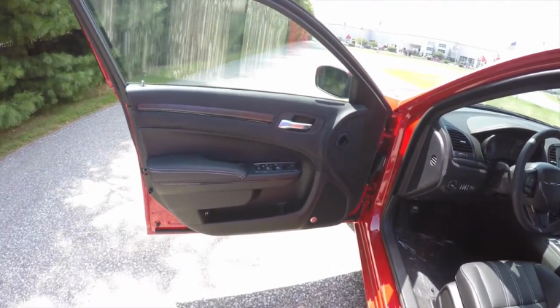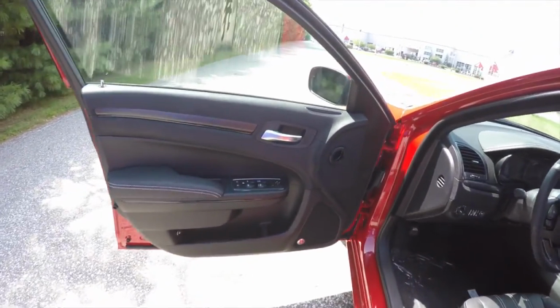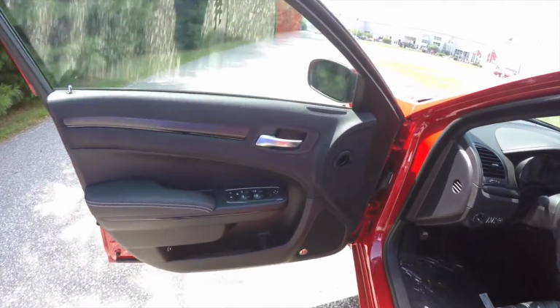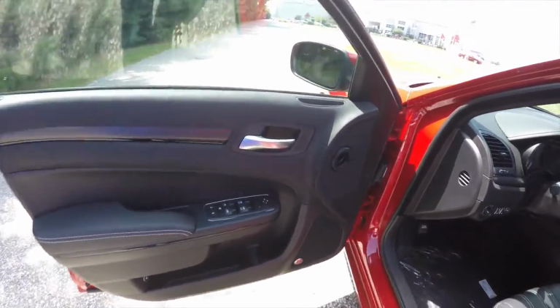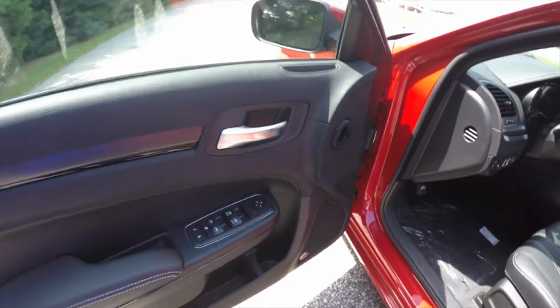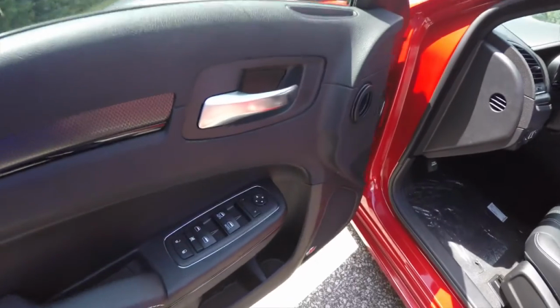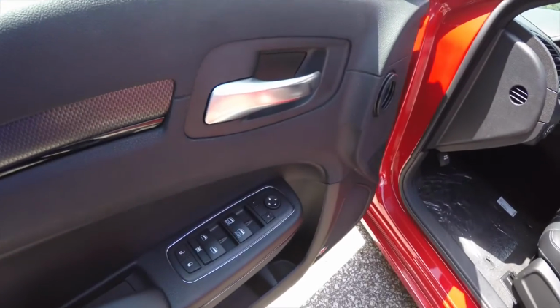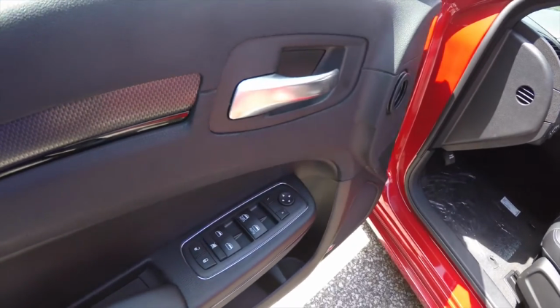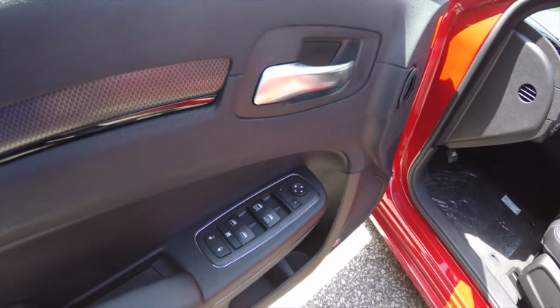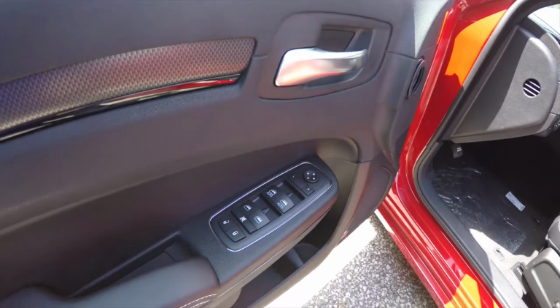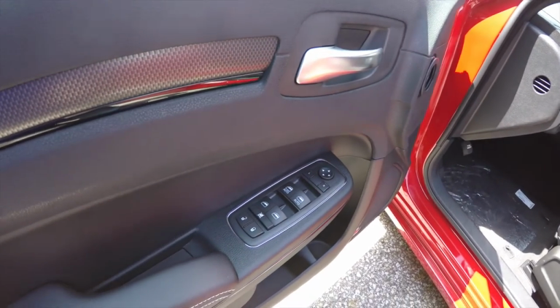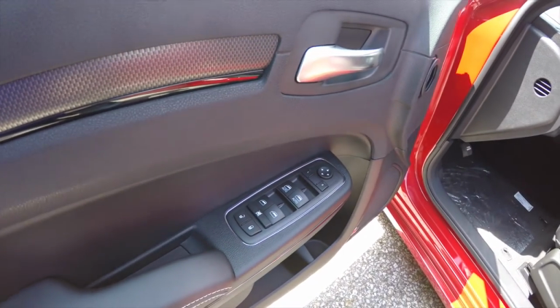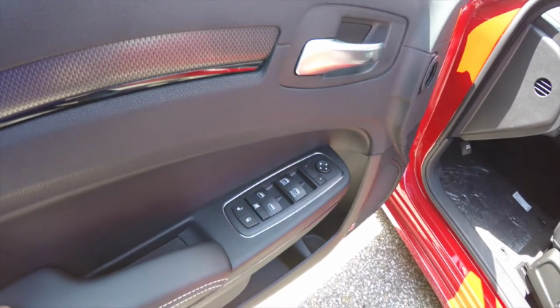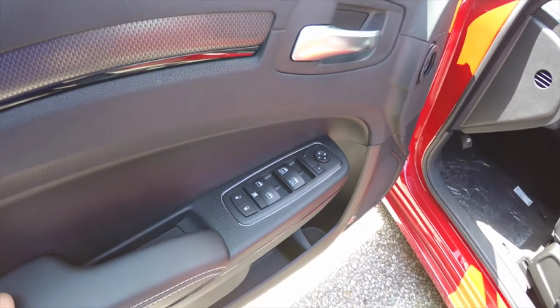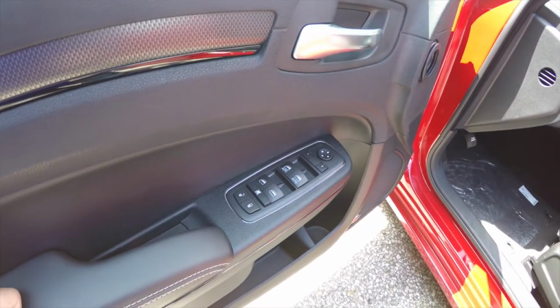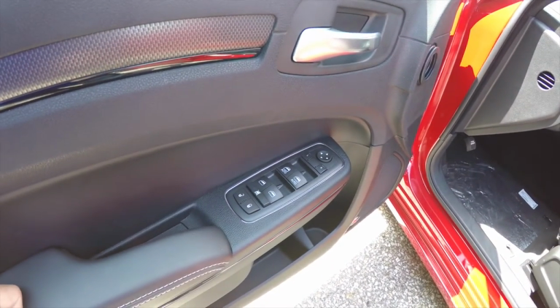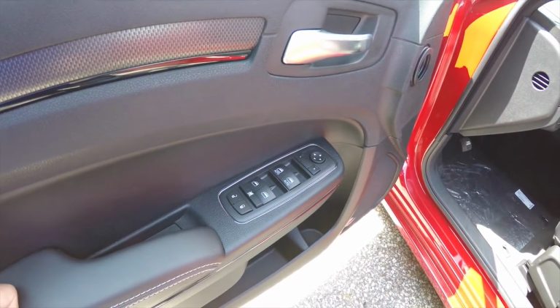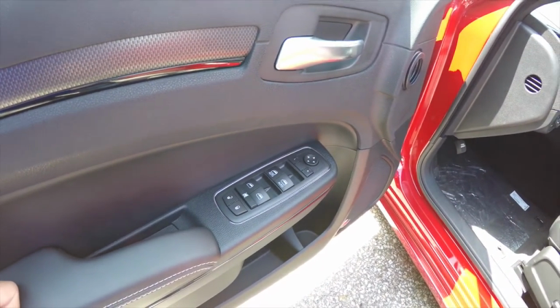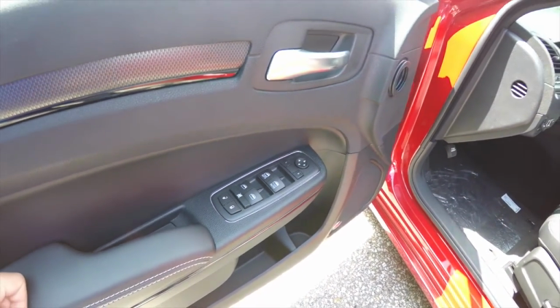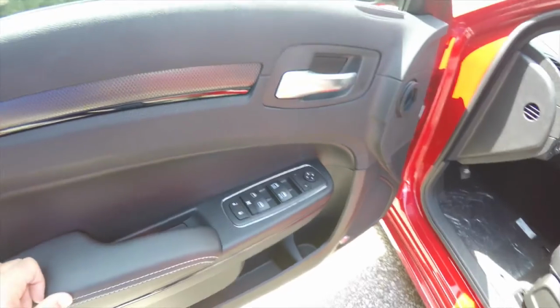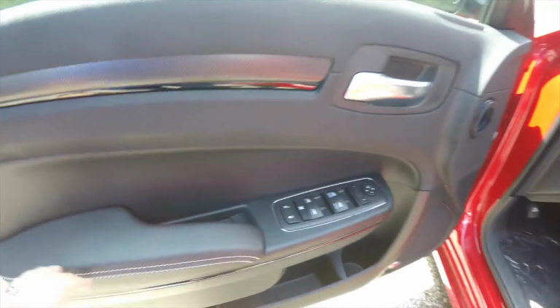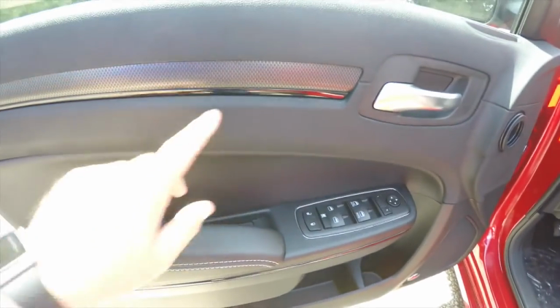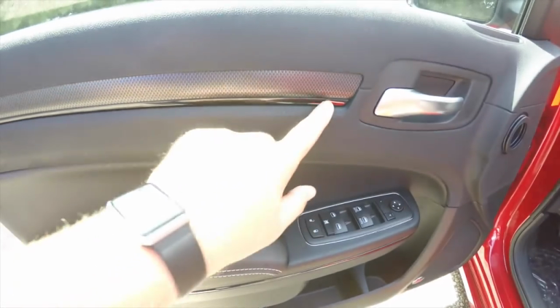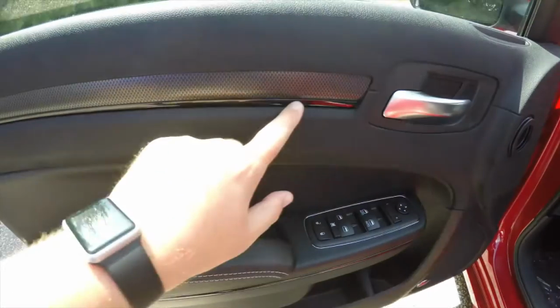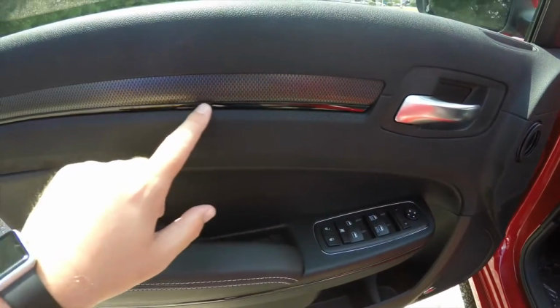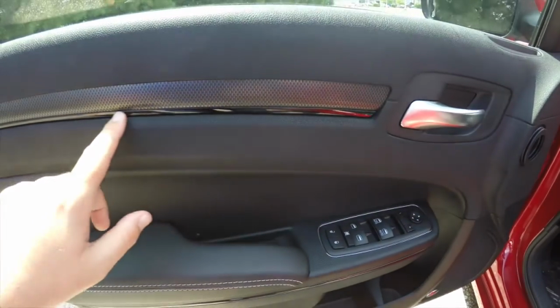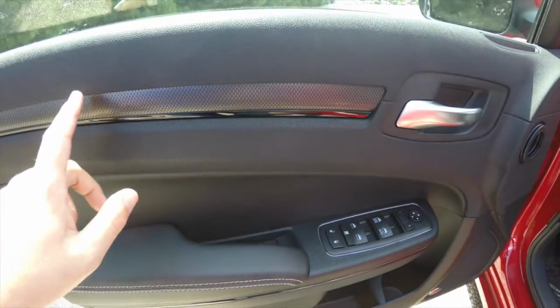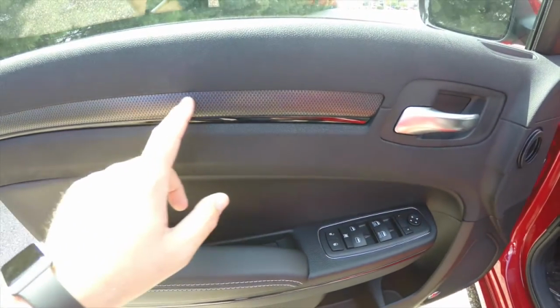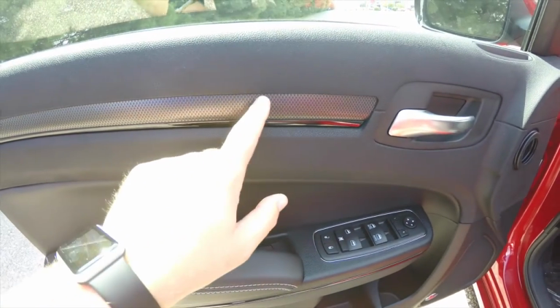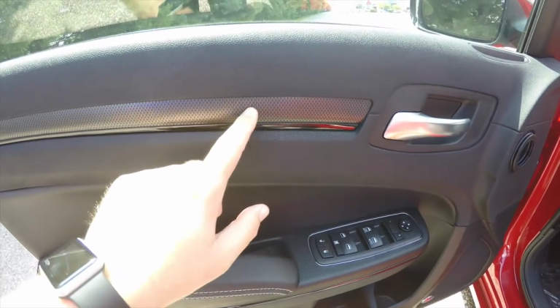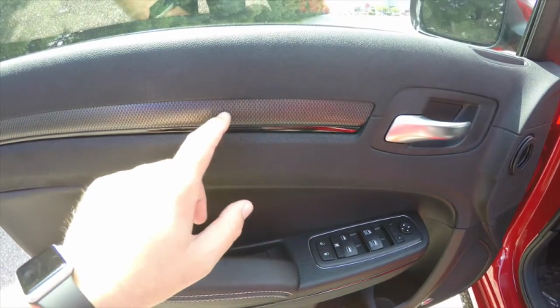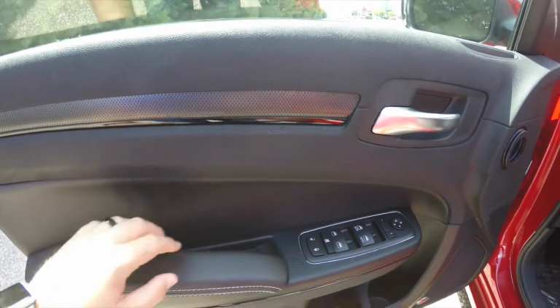Inside, we have power heated mirrors, power windows, and power door locks. The driver and front passenger have auto one-touch up and down. You also have the gloss black piano trim with the carbon hydrographics.